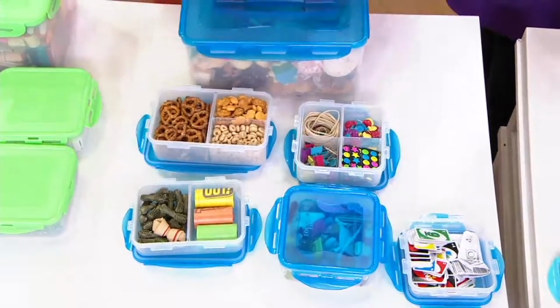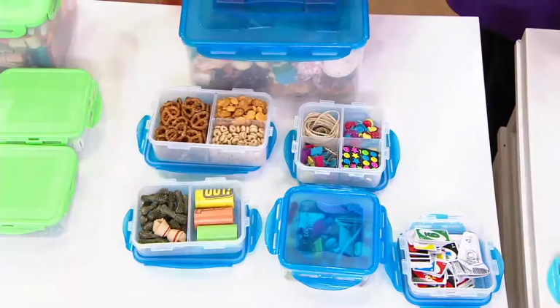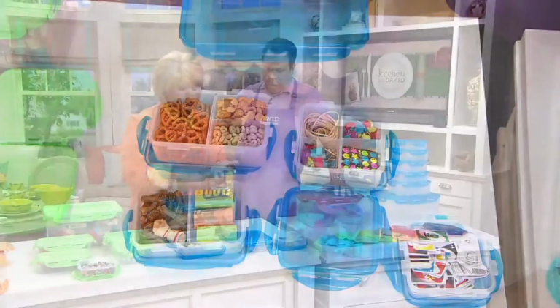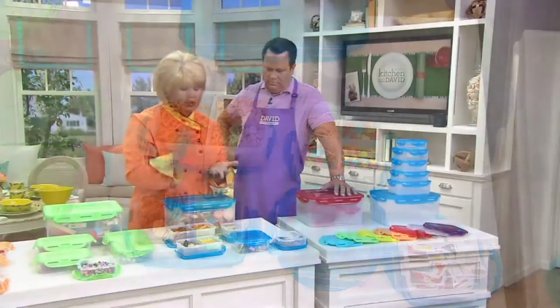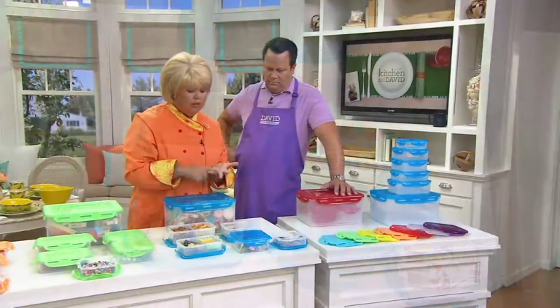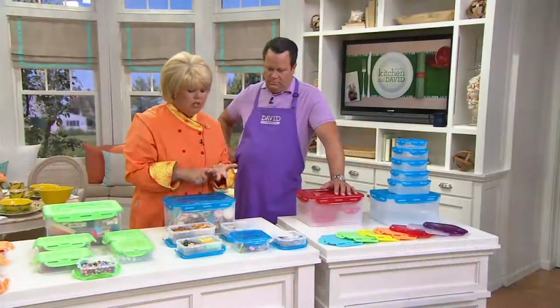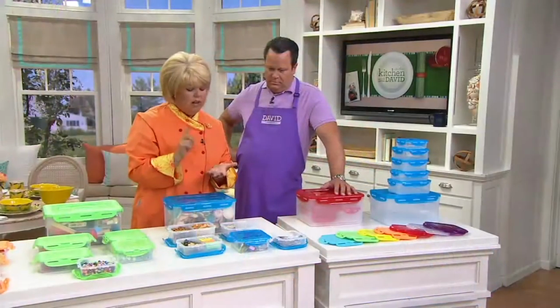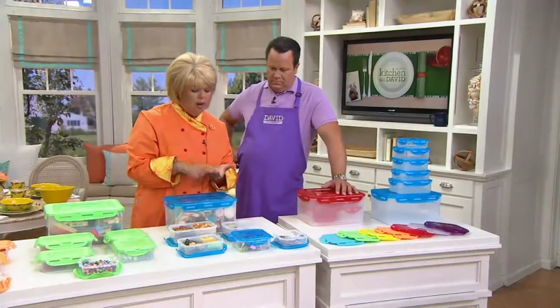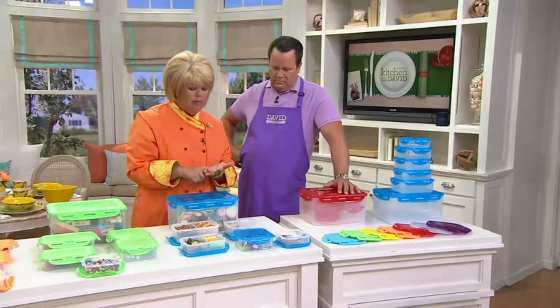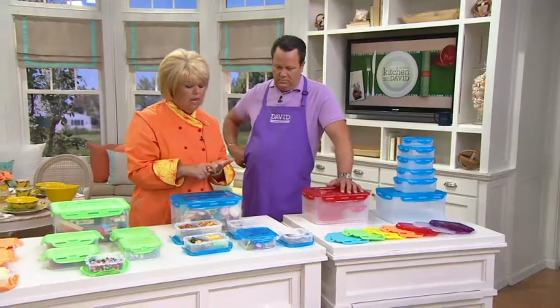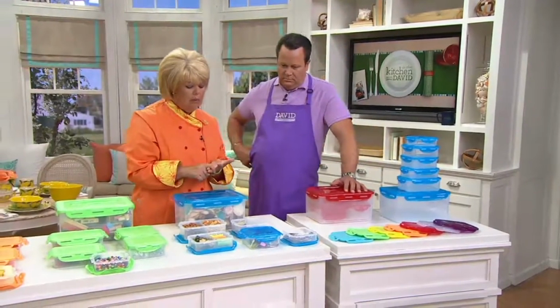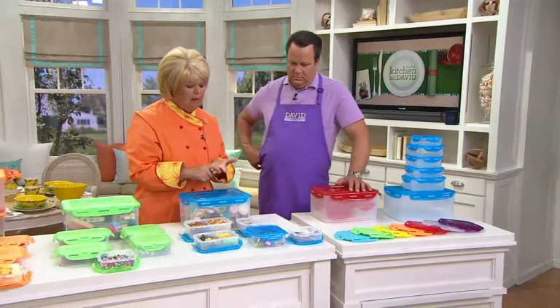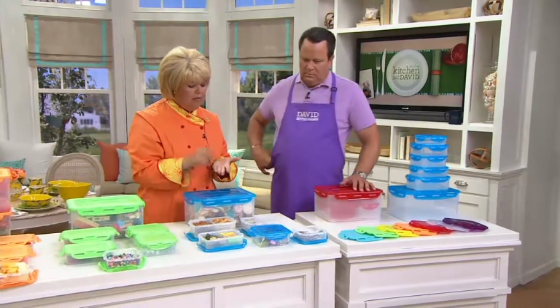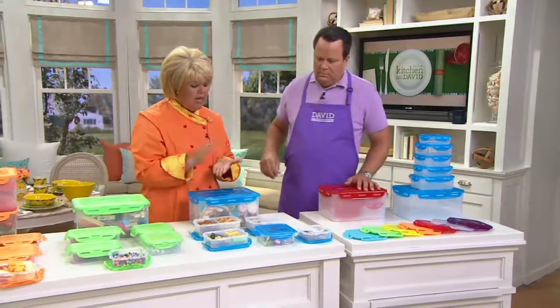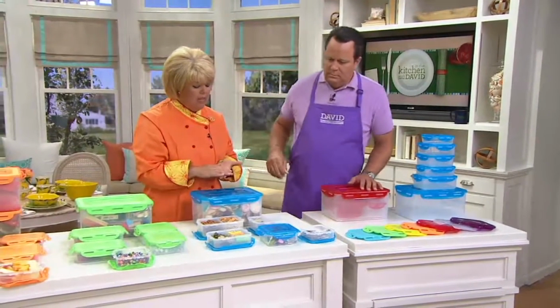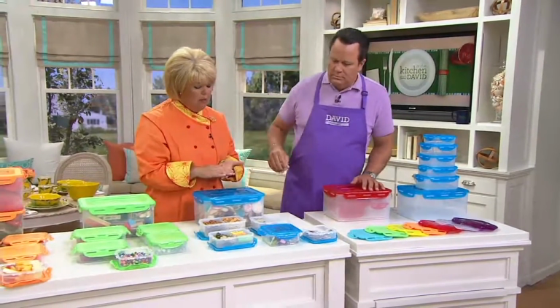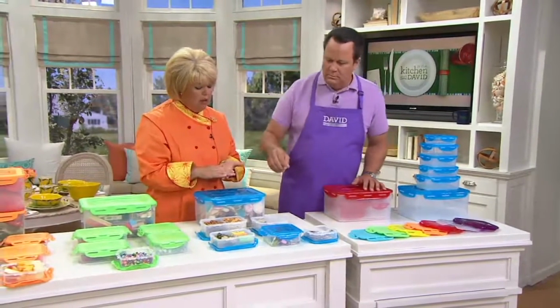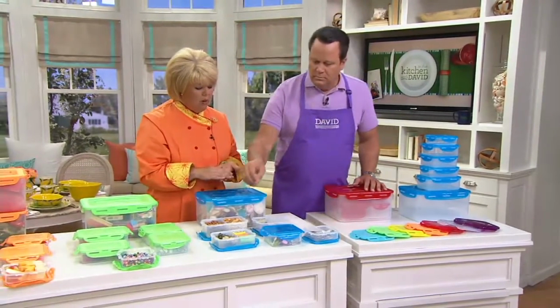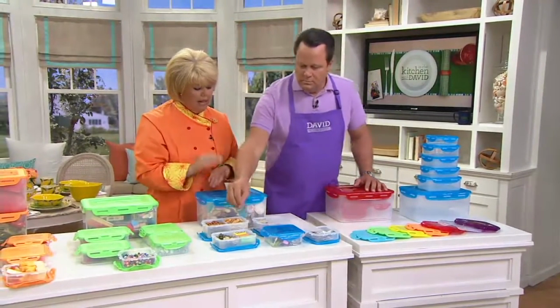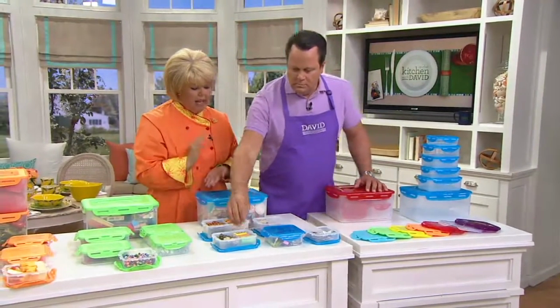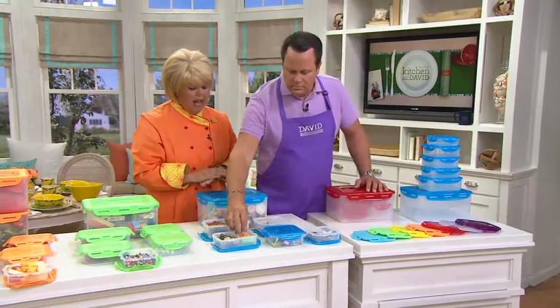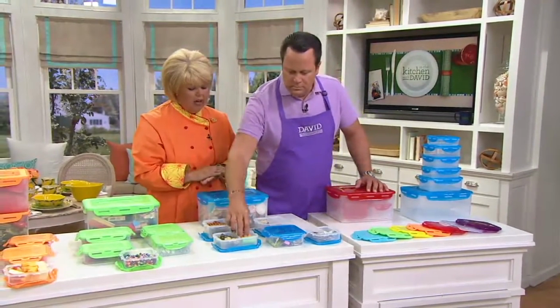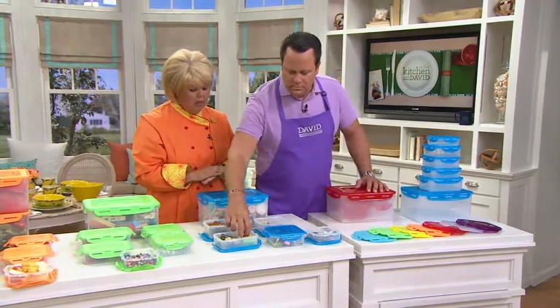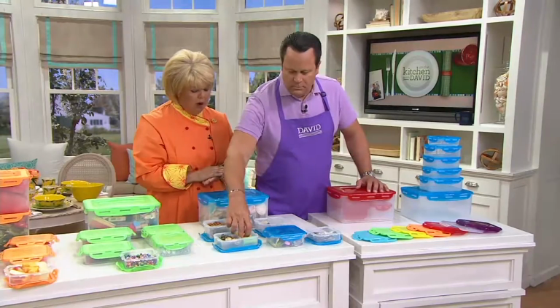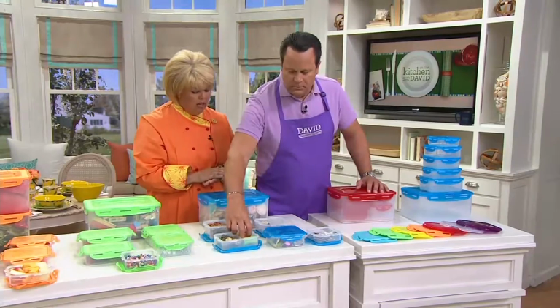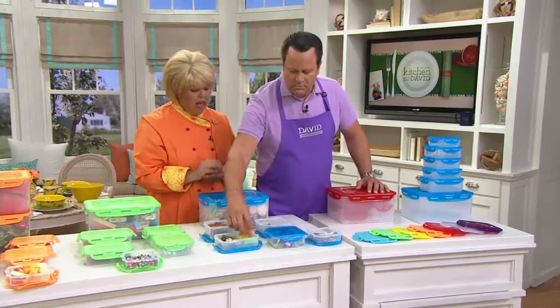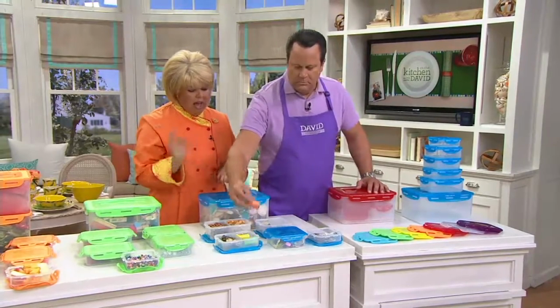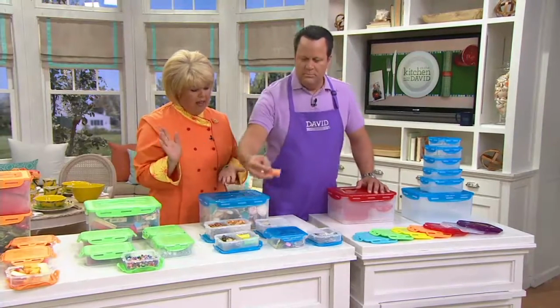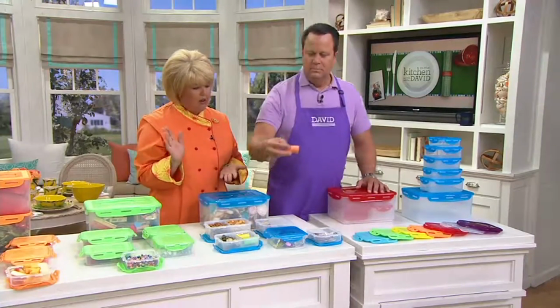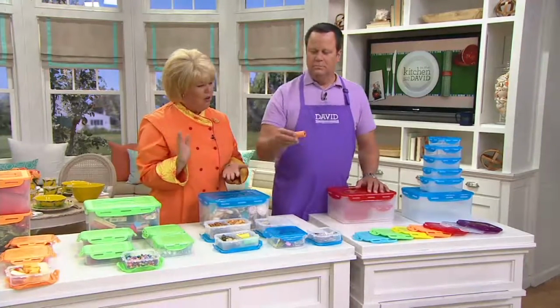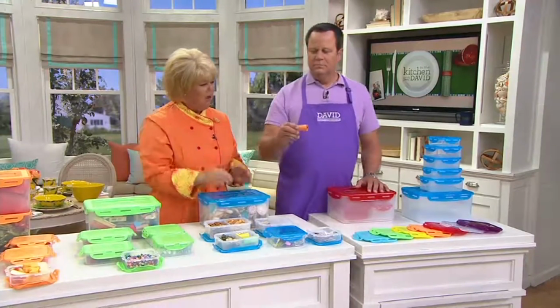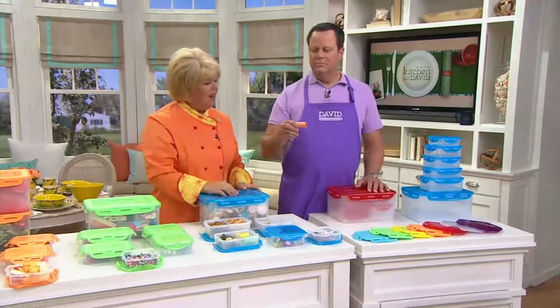It's dishwasher safe, freezer safe, microwave heatable, BPA-free, easy to open and close one-handed, airtight, and watertight. There you go — you're ready to go.